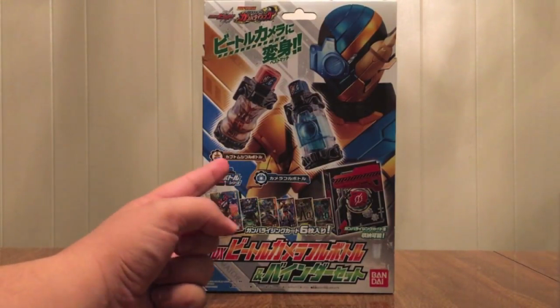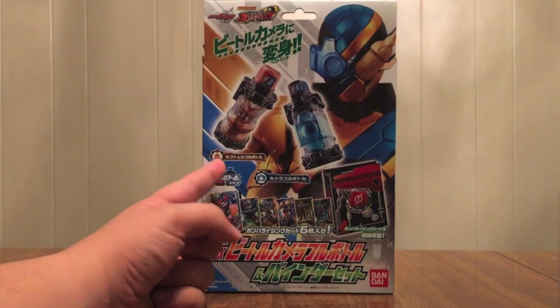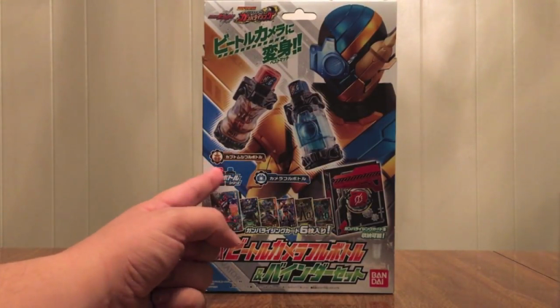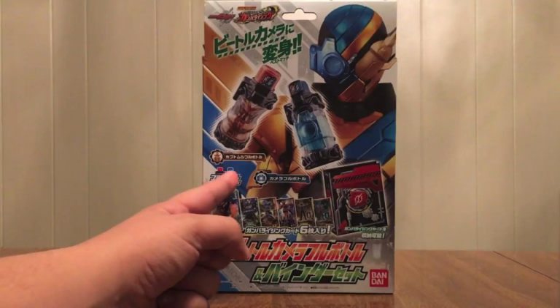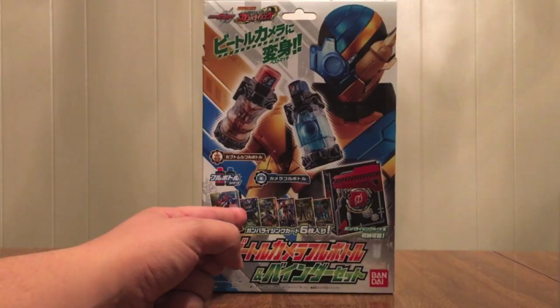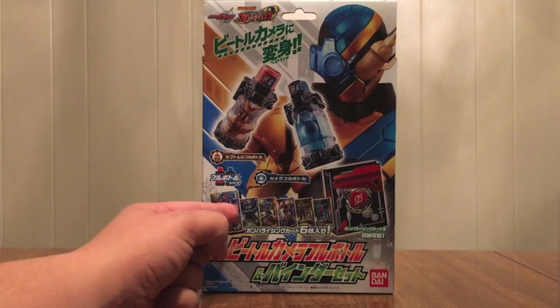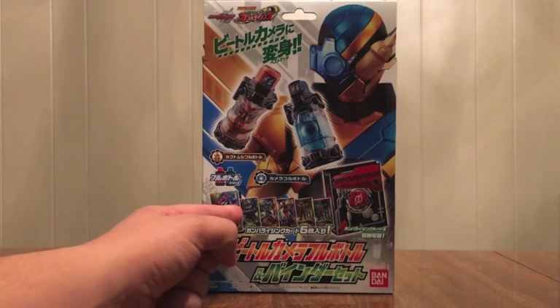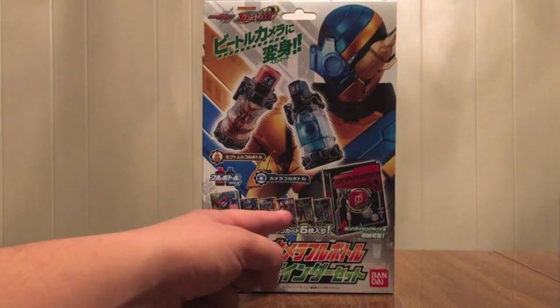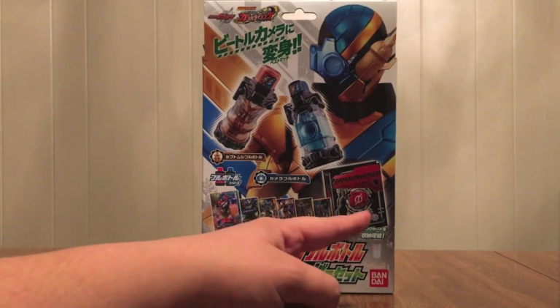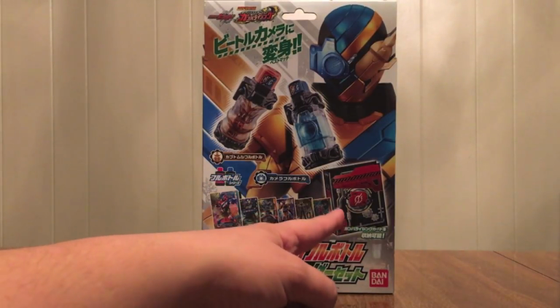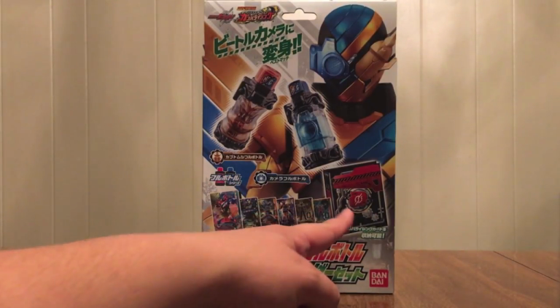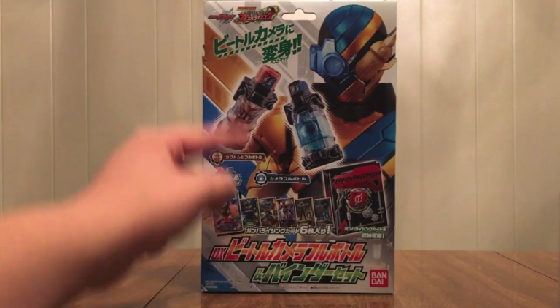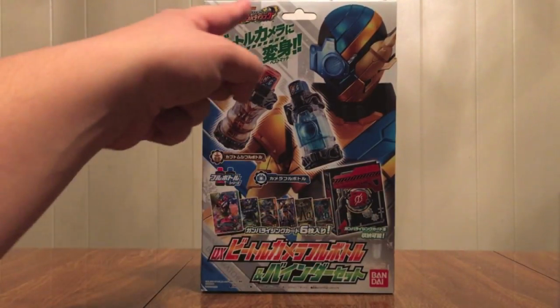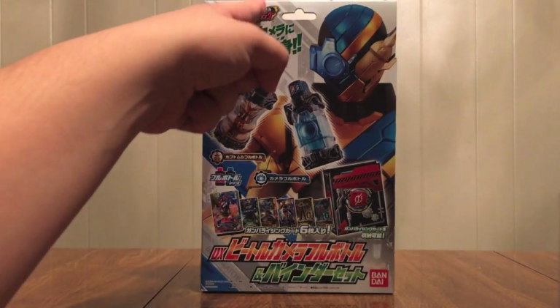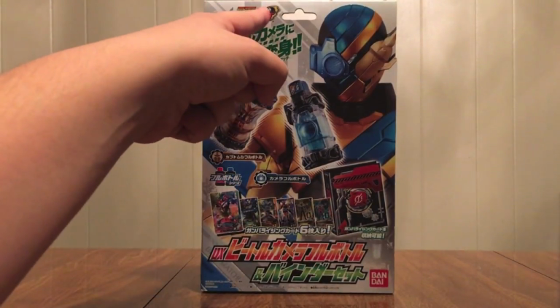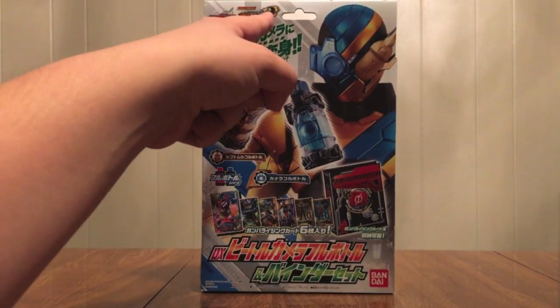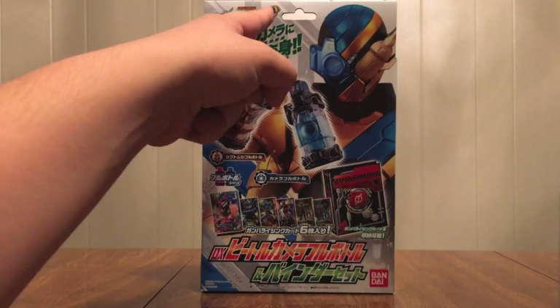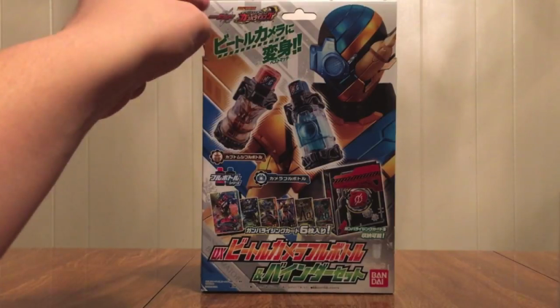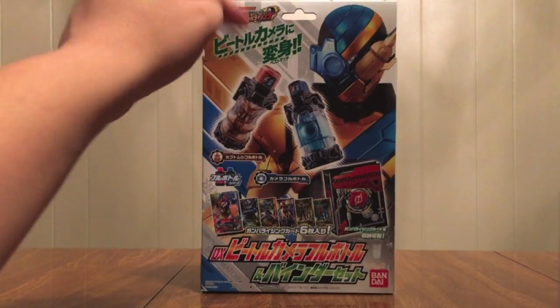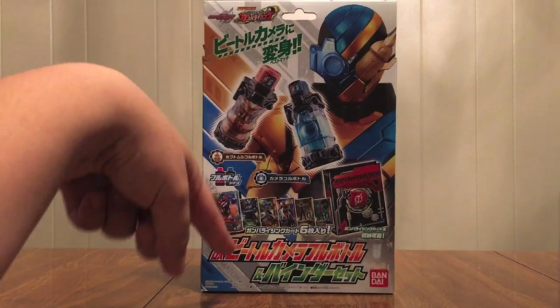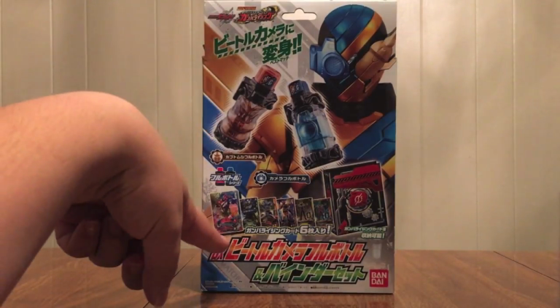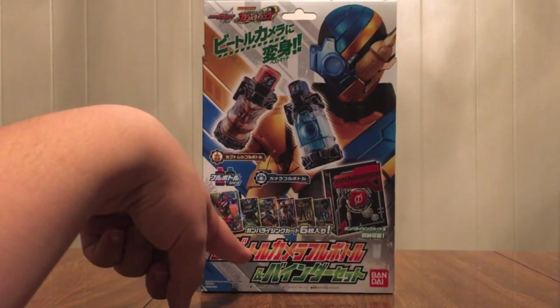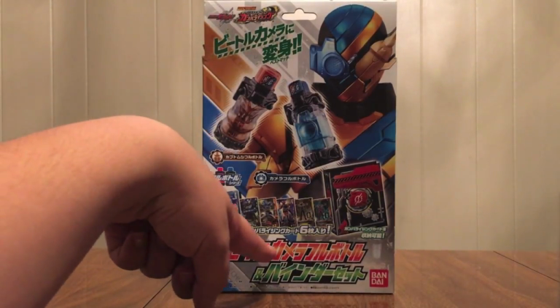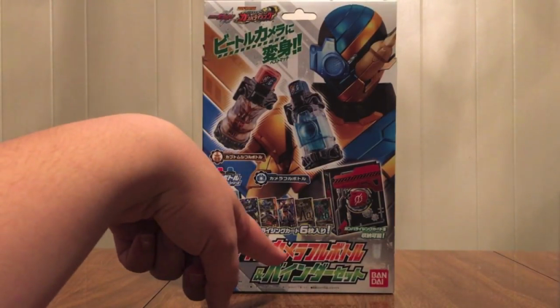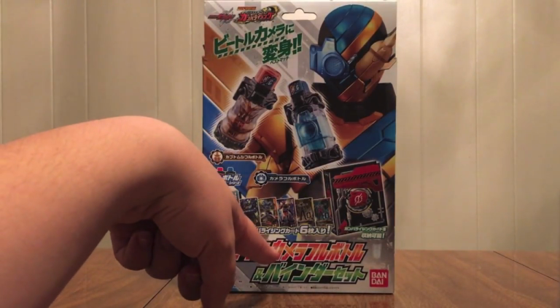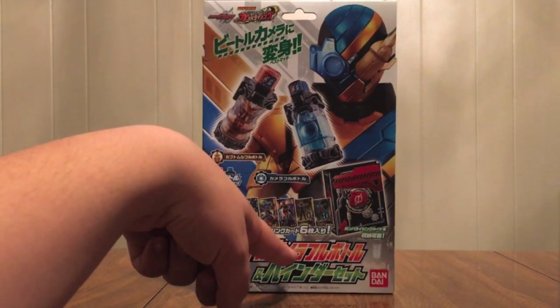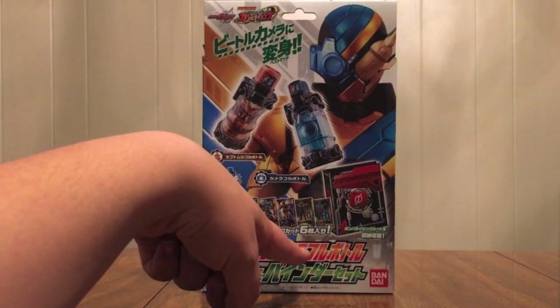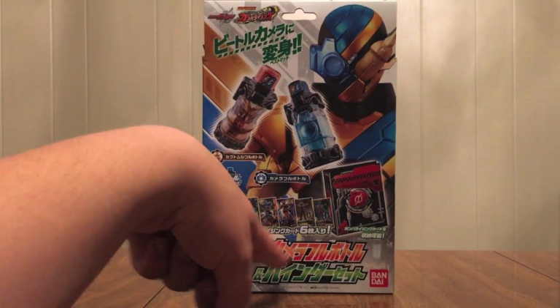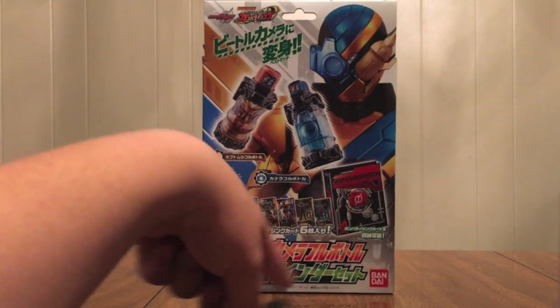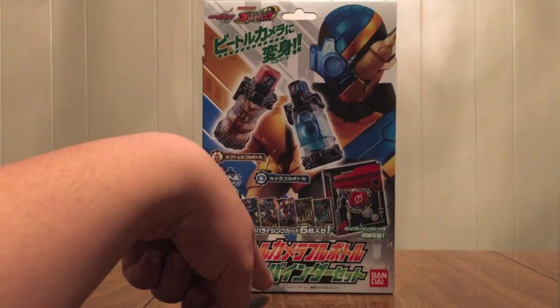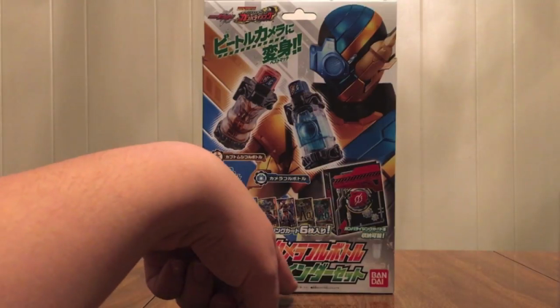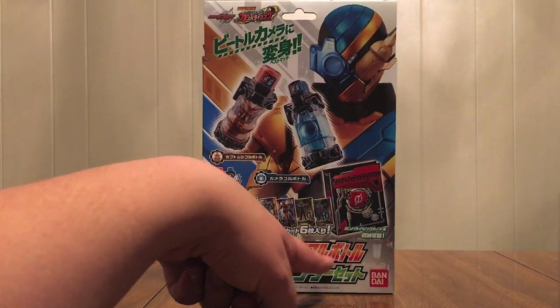Here is the Full Bottle Series logo that comes with these six cards and that binder — Gomber Rising, Data Card Dass logo up here, Build Show logo, DX, Beetle Camera, and Beetle Camera Full Bottle and Binder Set.